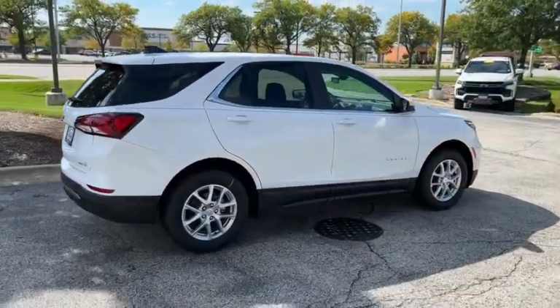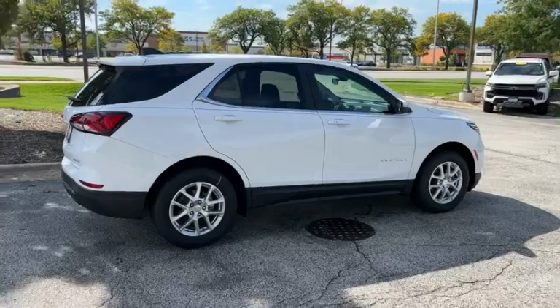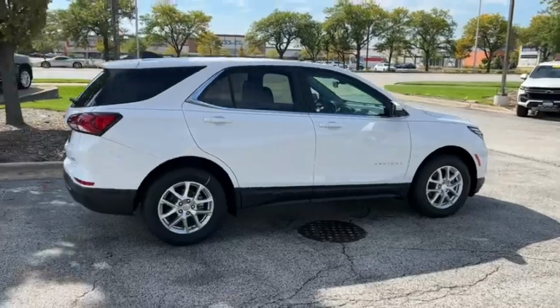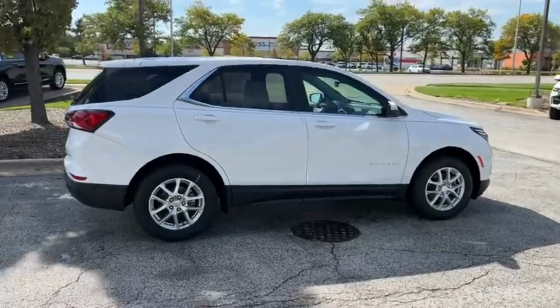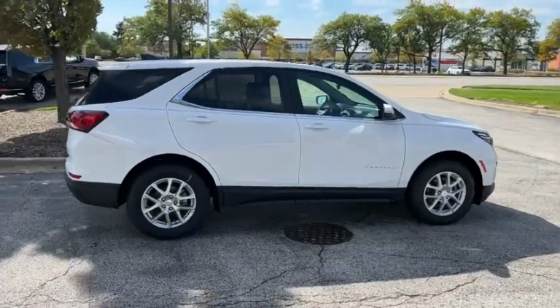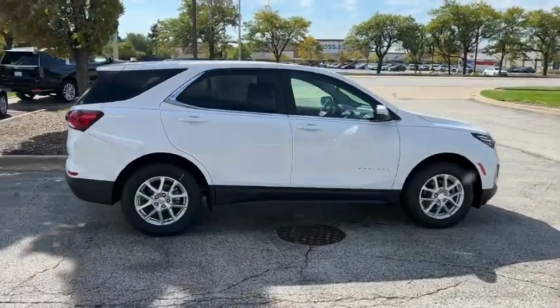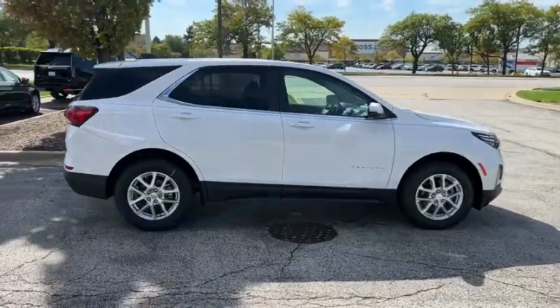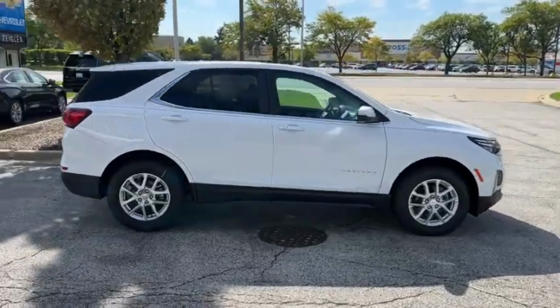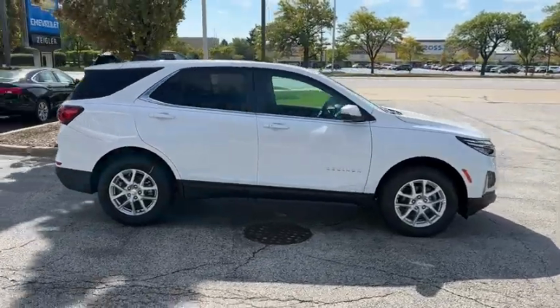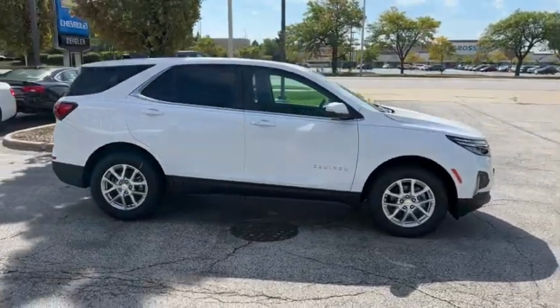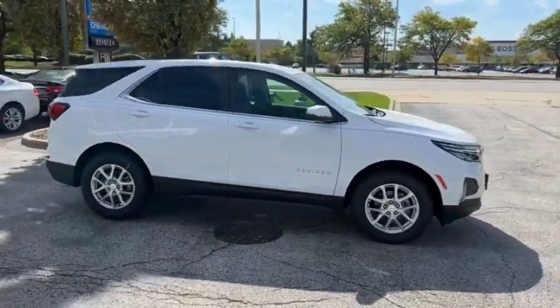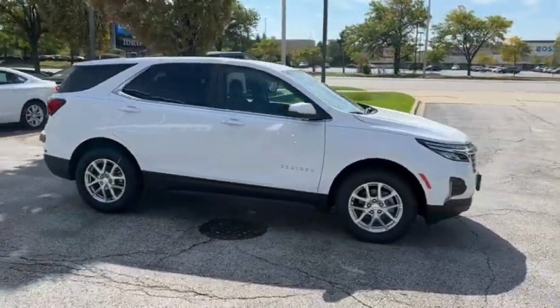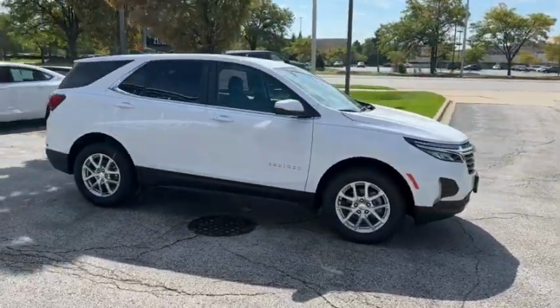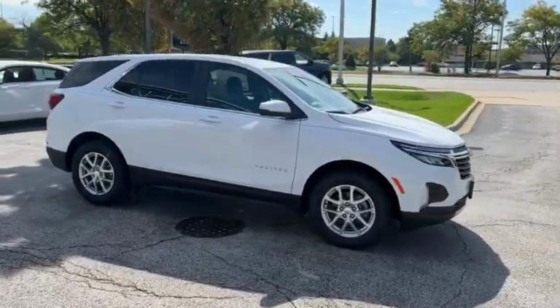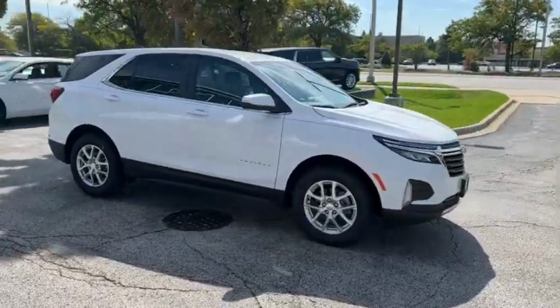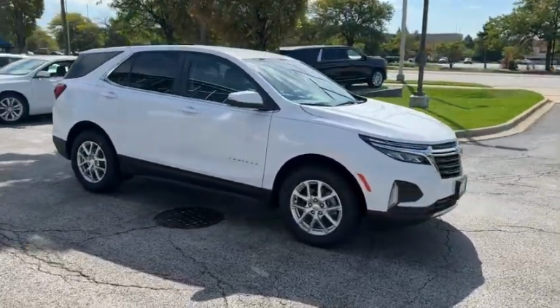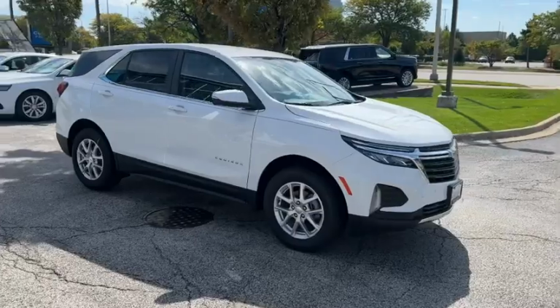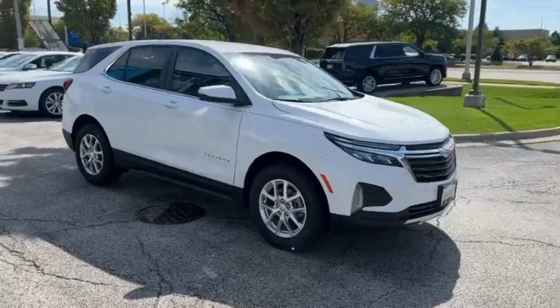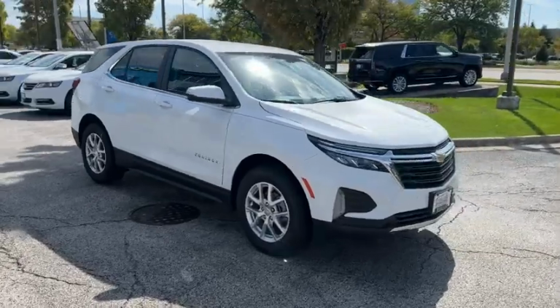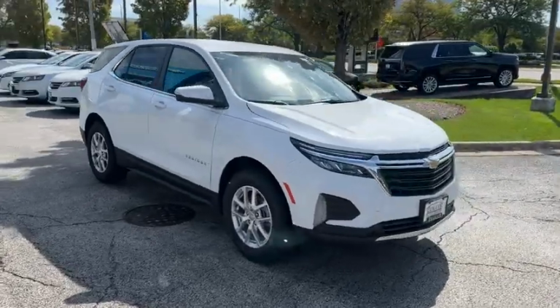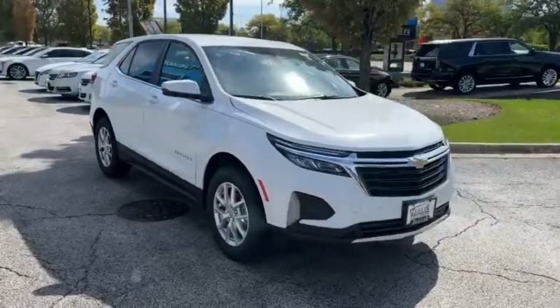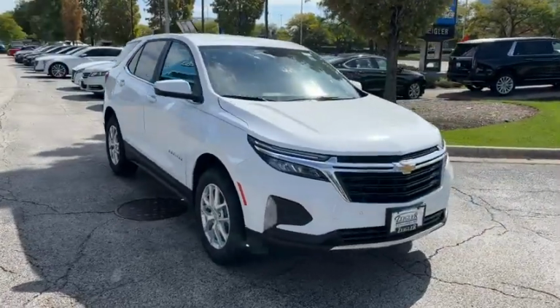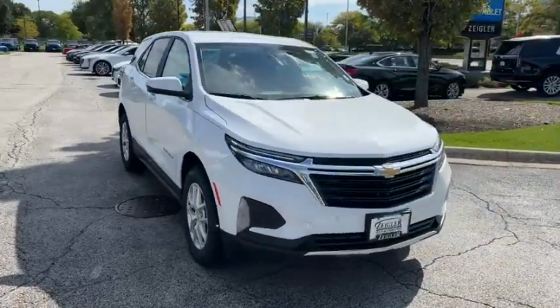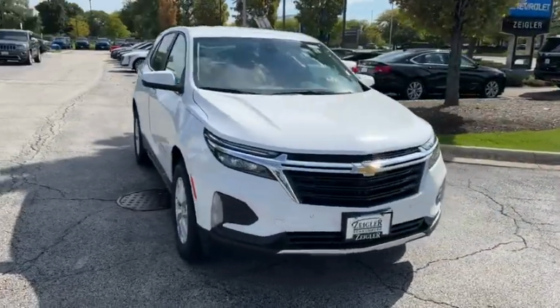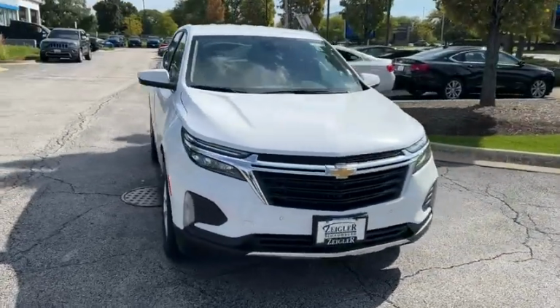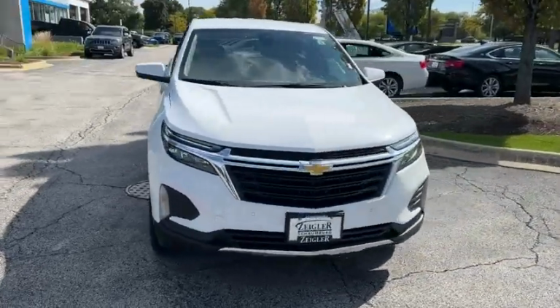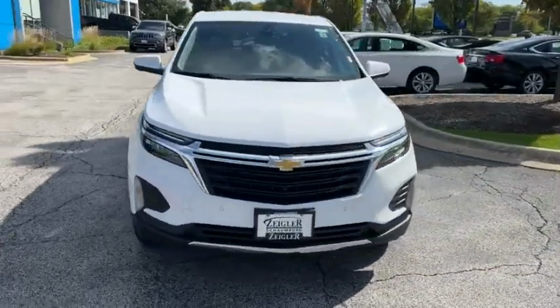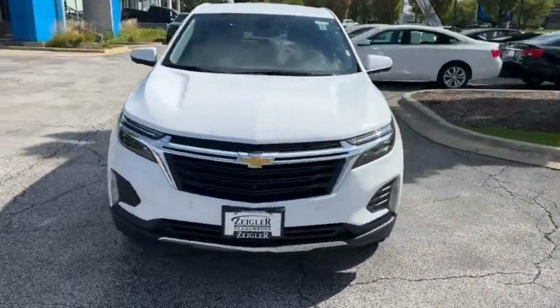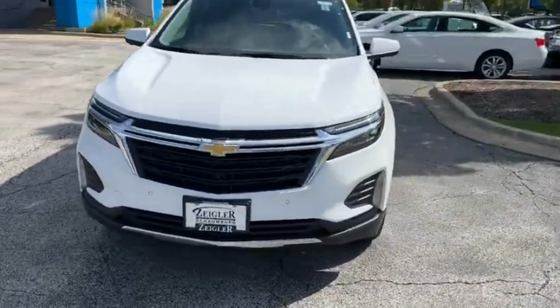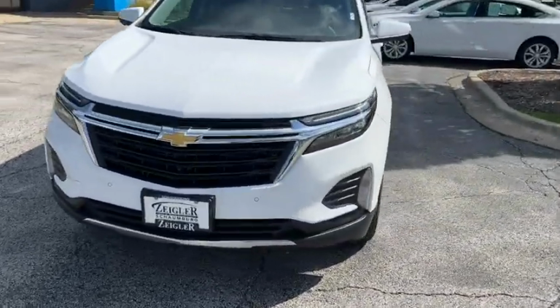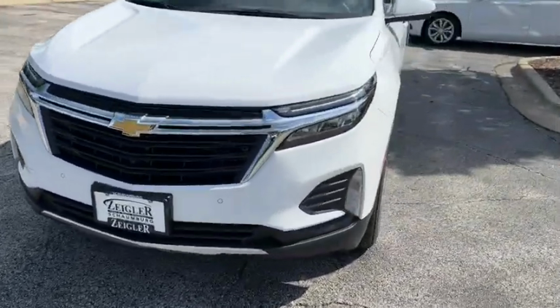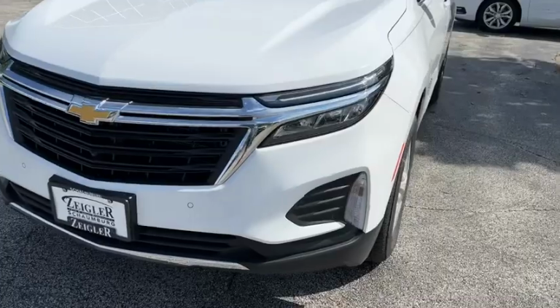These are just some of the great options this vehicle comes with: keyless entry, navigation system, heated driver's seat, remote engine start, adaptive cruise control, and power liftgate.